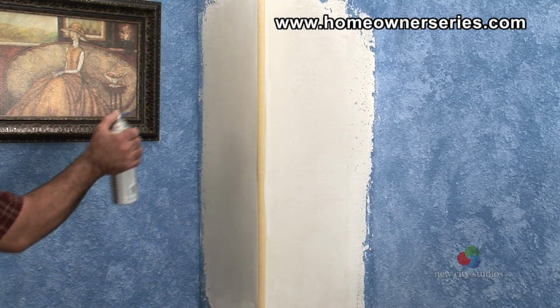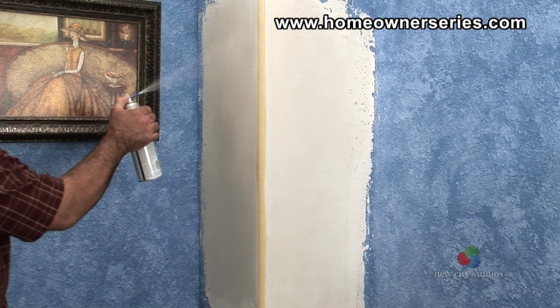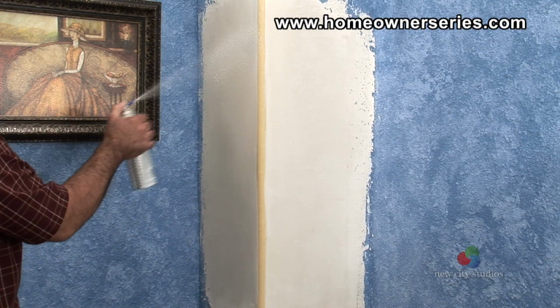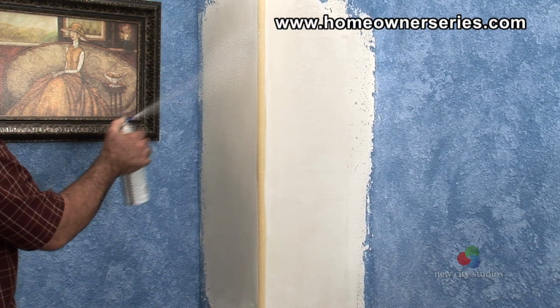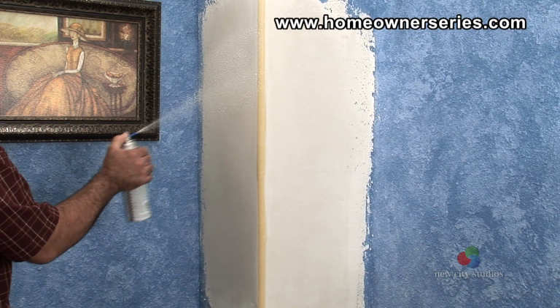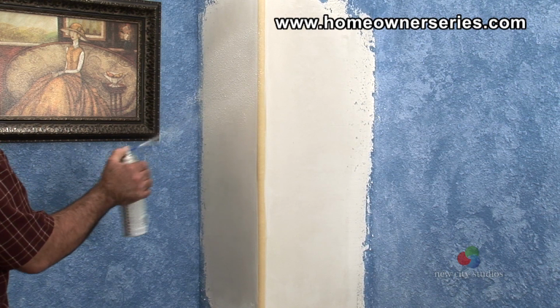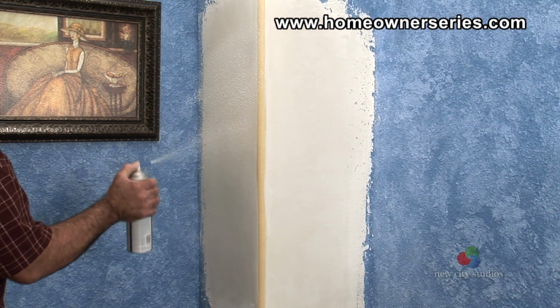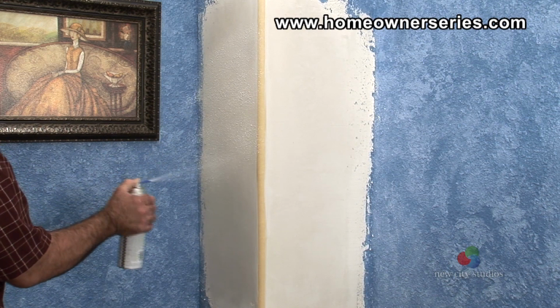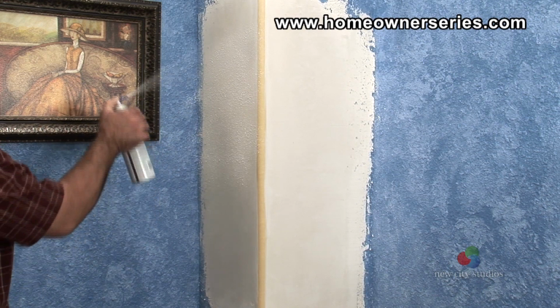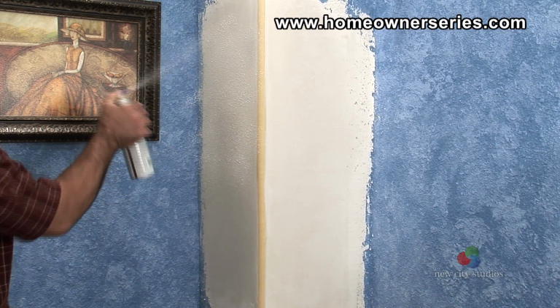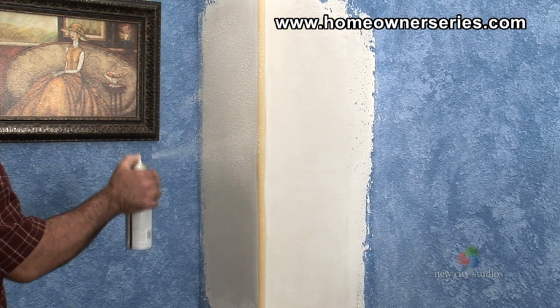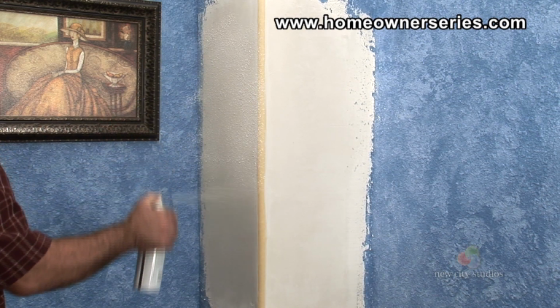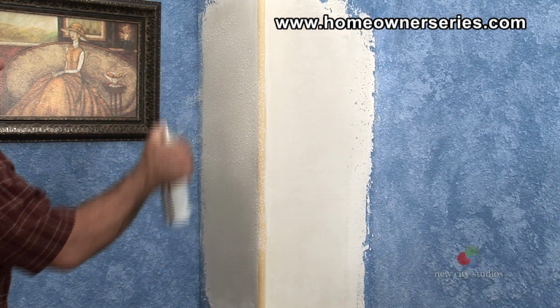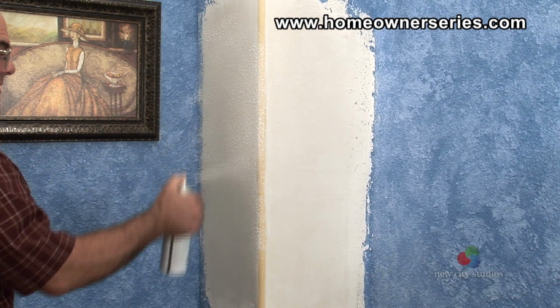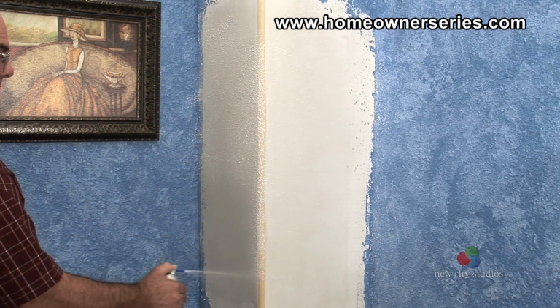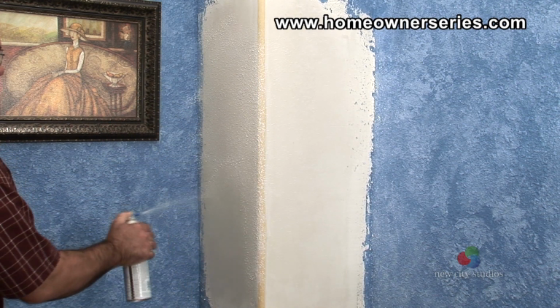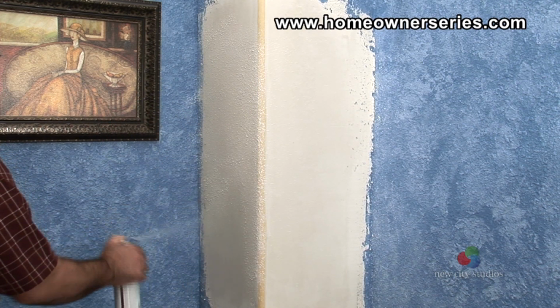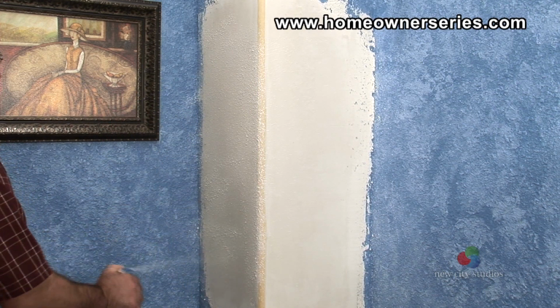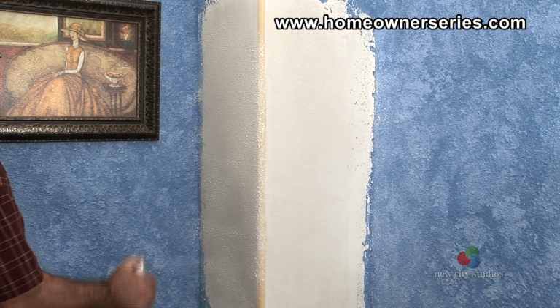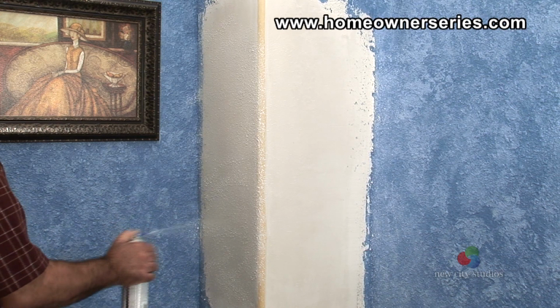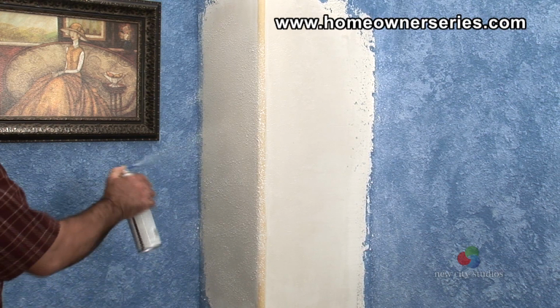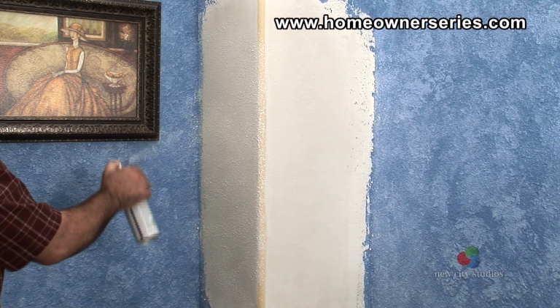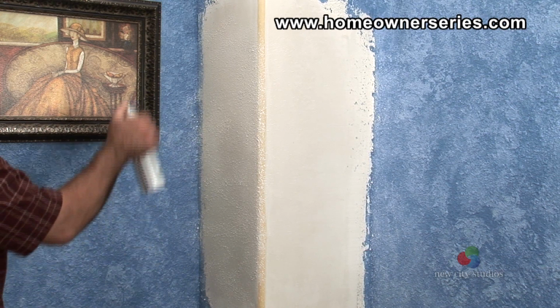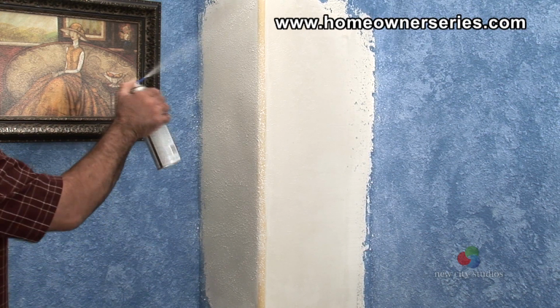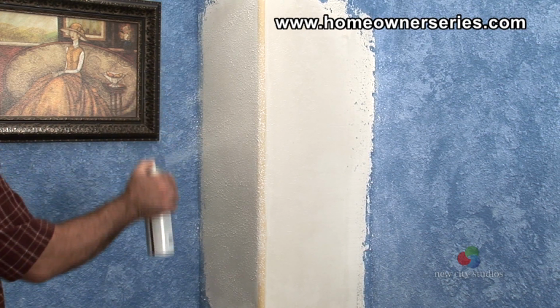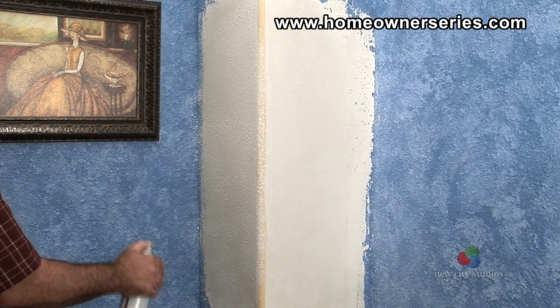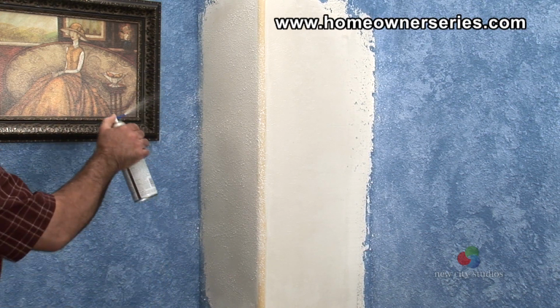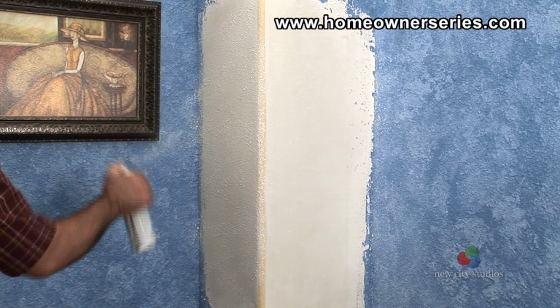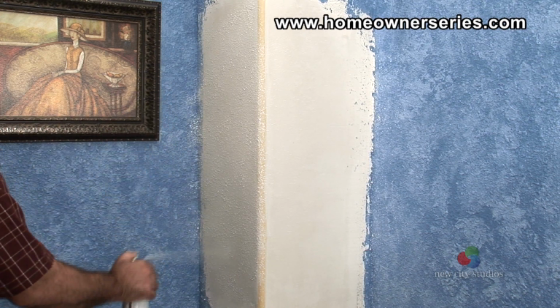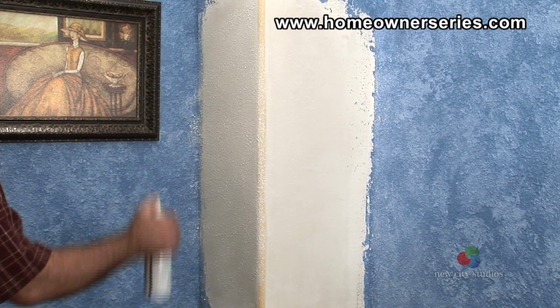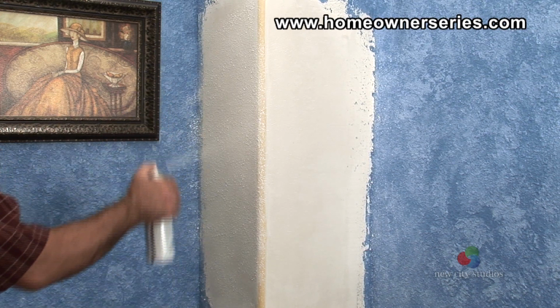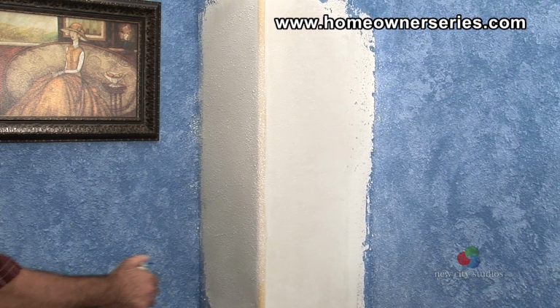Now the new corner bead can be textured to match the previous wall texture. For a project that requires this much texture, a hopper gun or sprayer should be used and can be bought or rented at a local home improvement store.